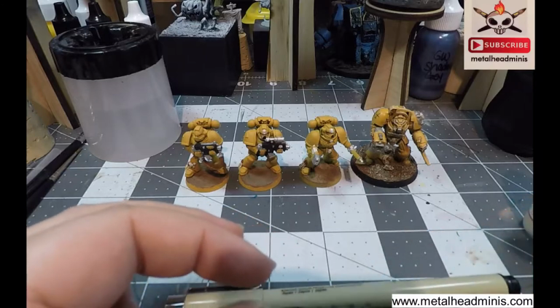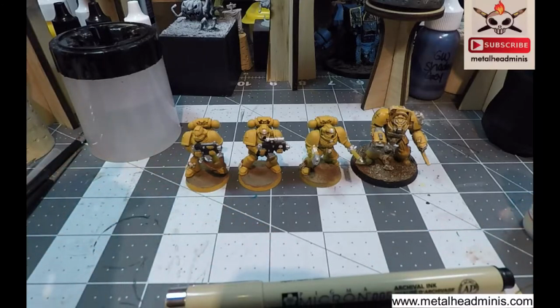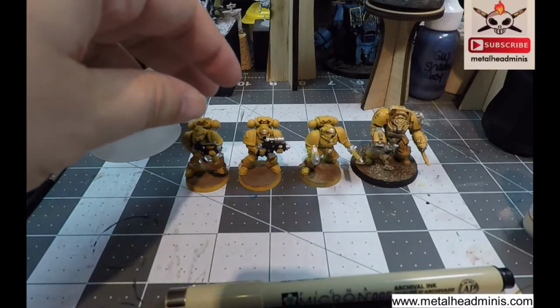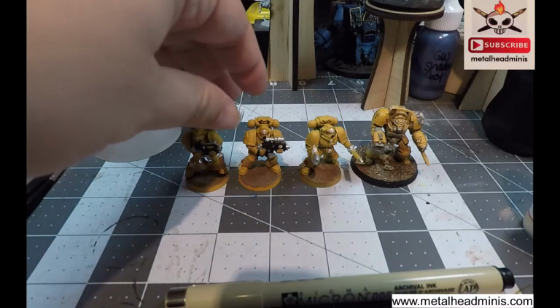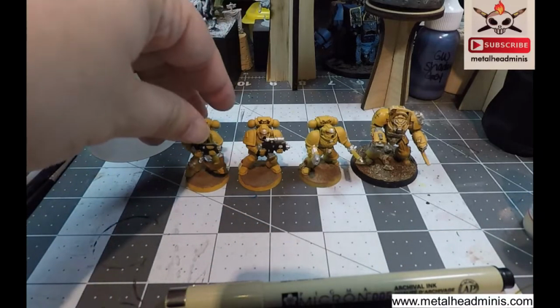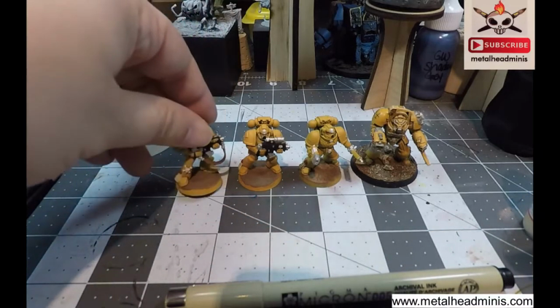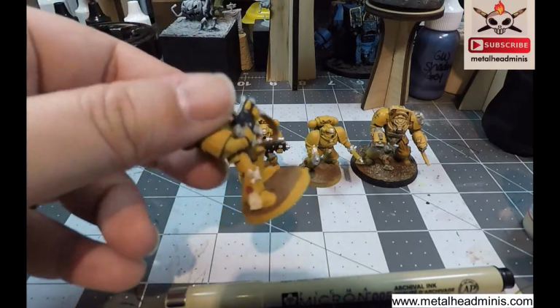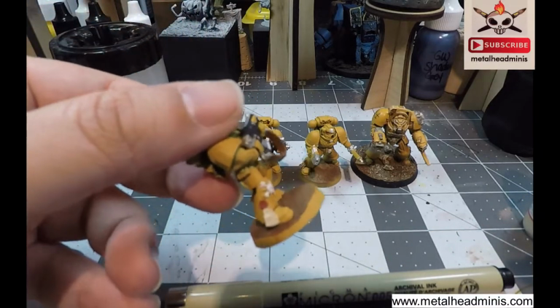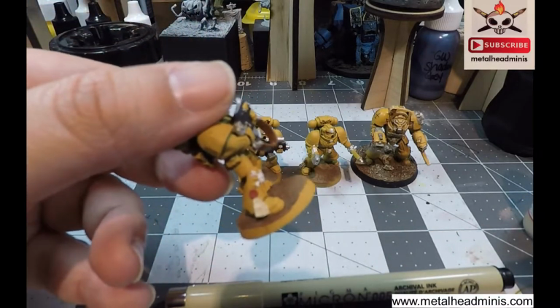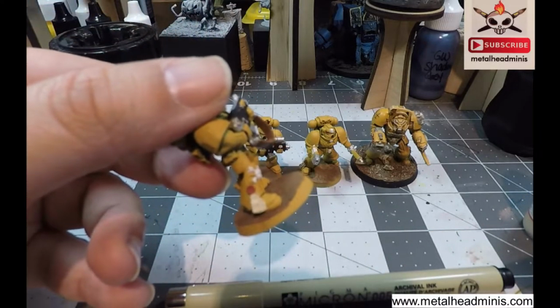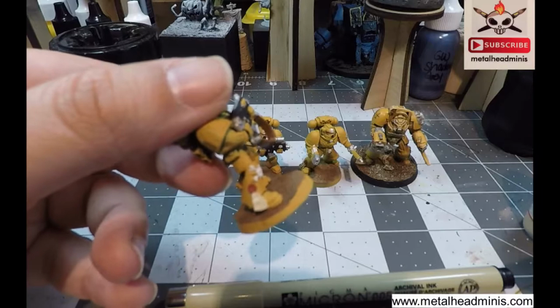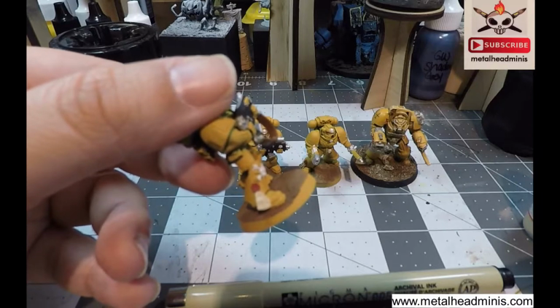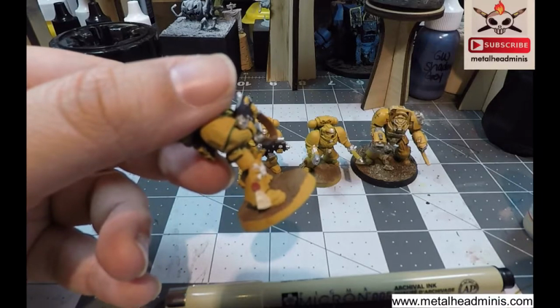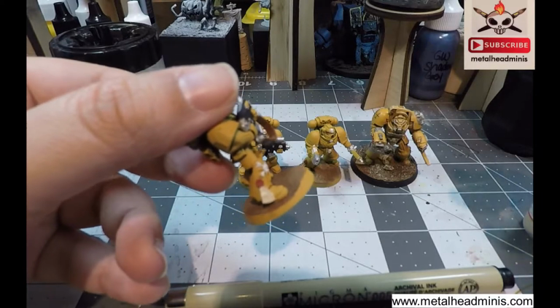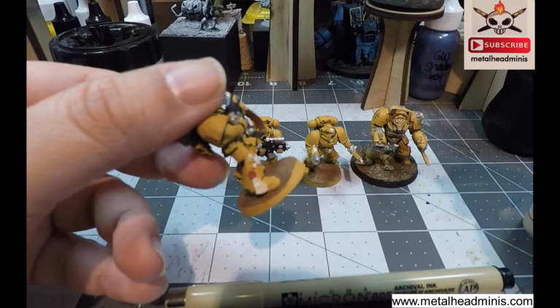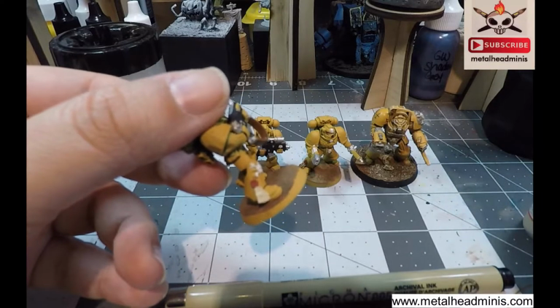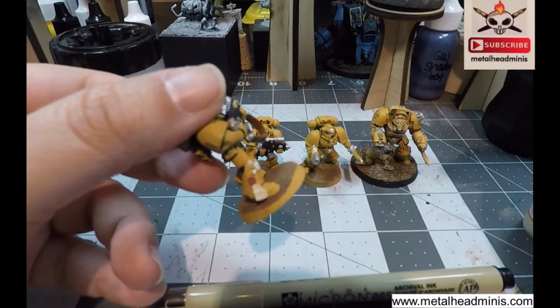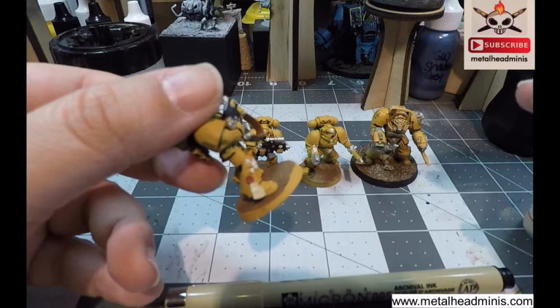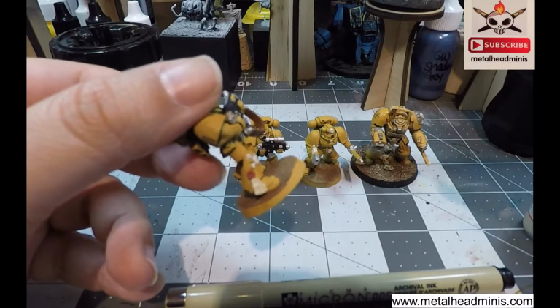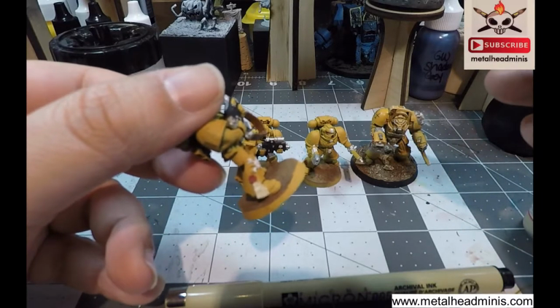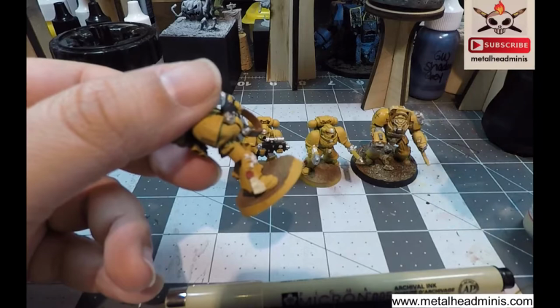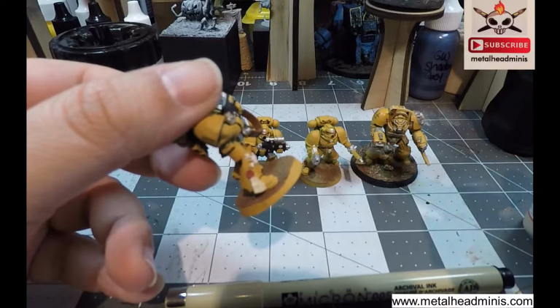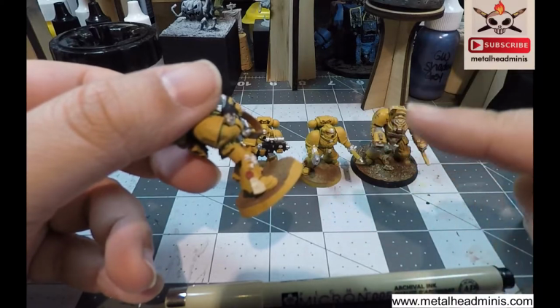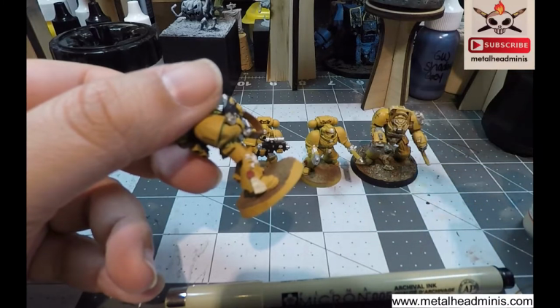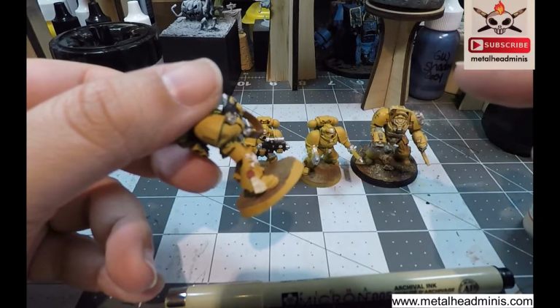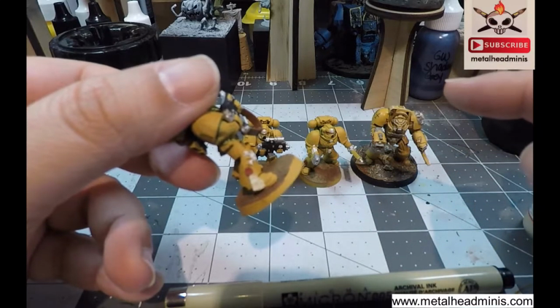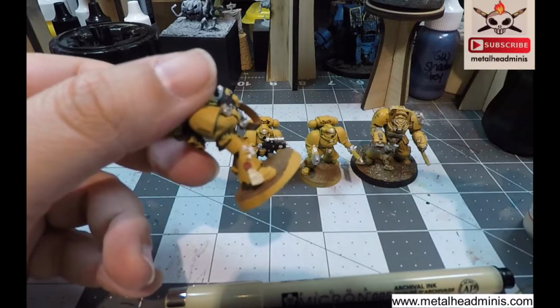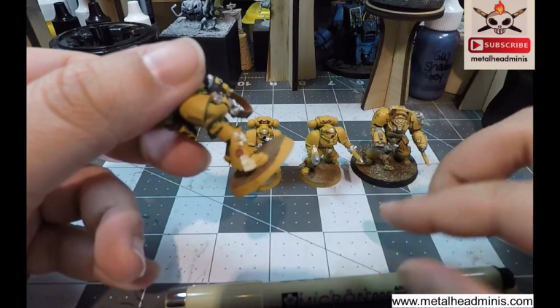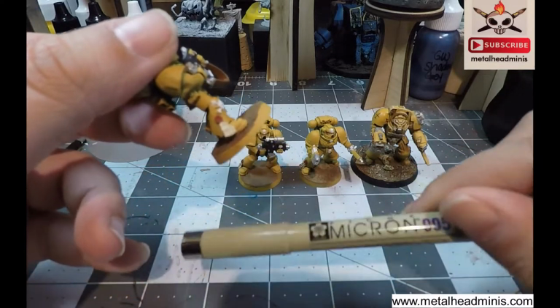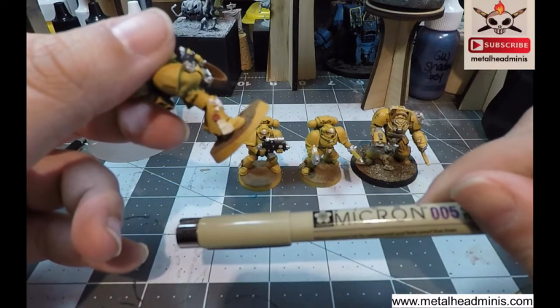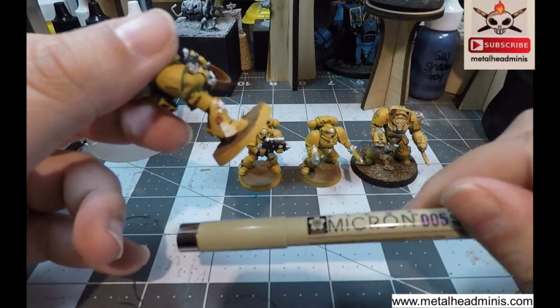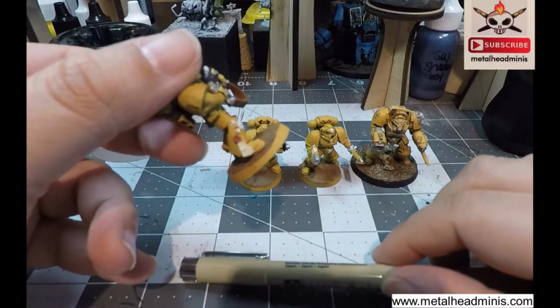What we are going to experiment on today is doing it on a Purity Seal, because a lot of people were asking me about how I did the lettering and little scribbles on the Purity Seals, and this is how I did it — using a Micron Pen.